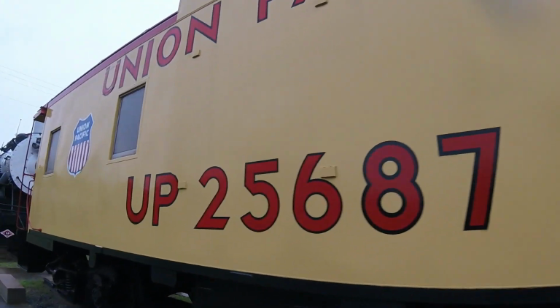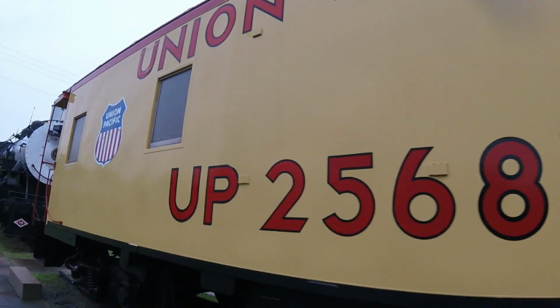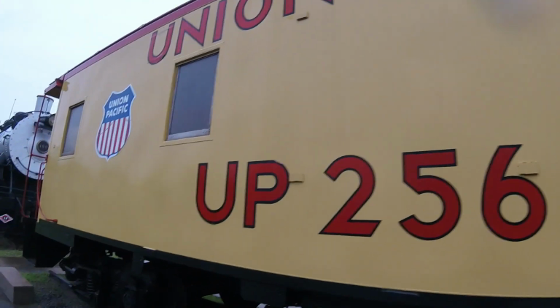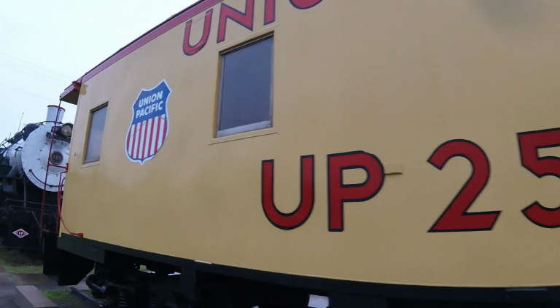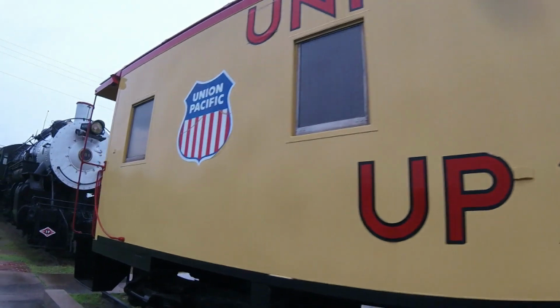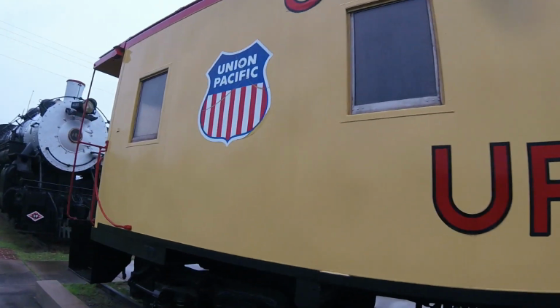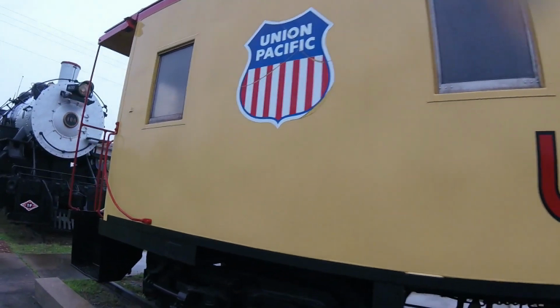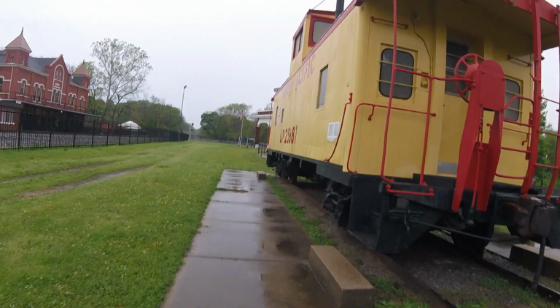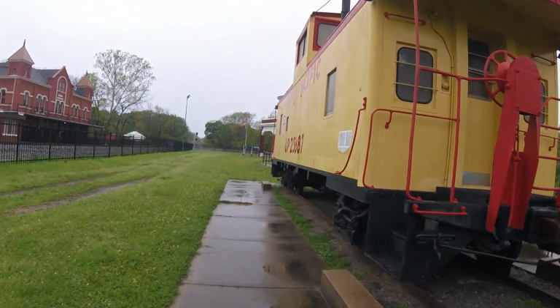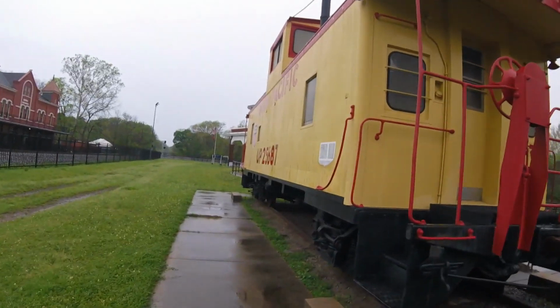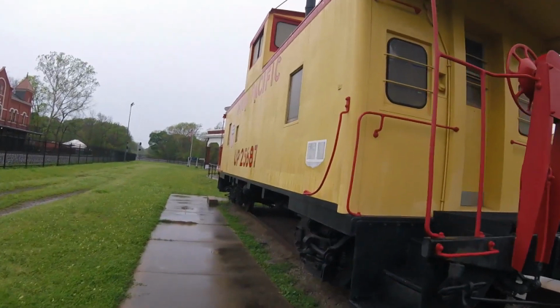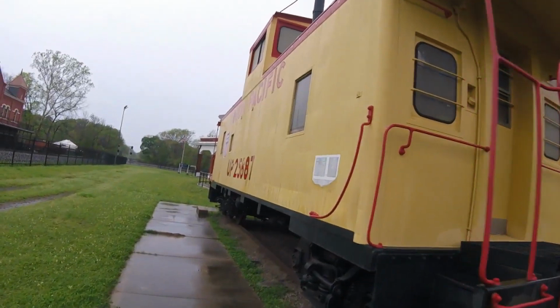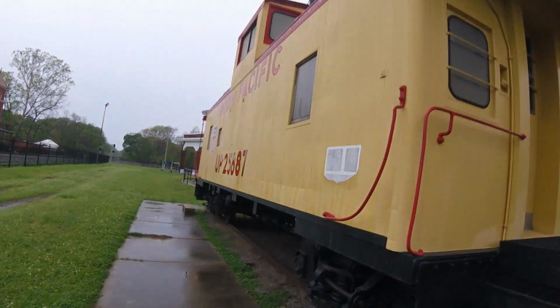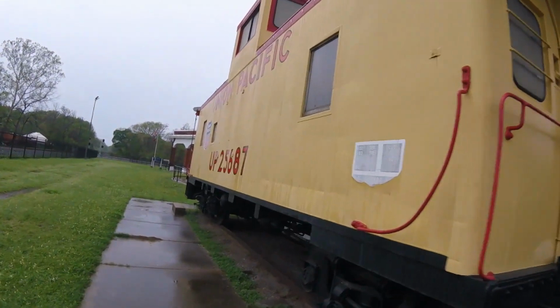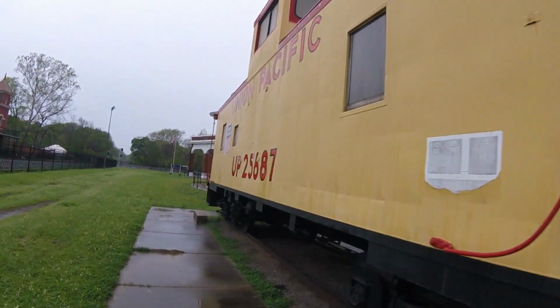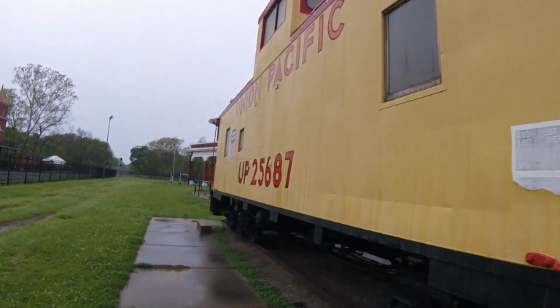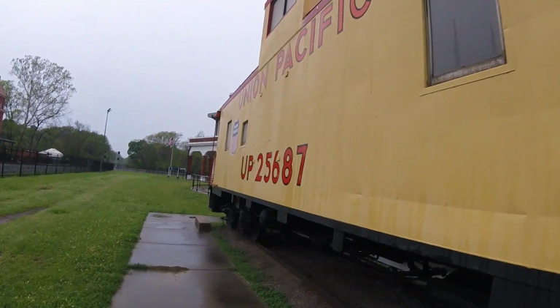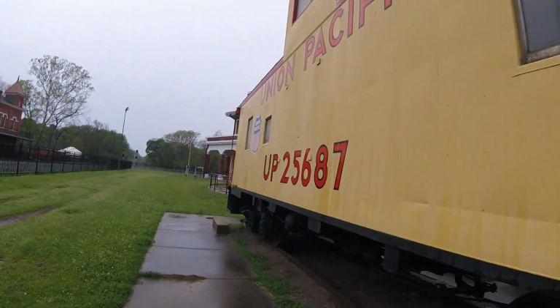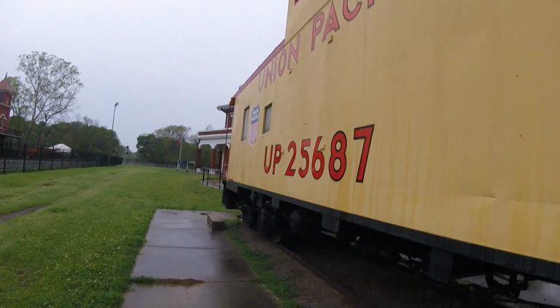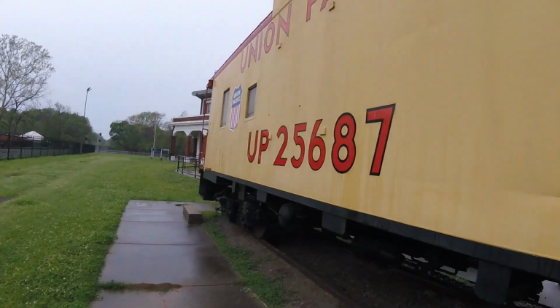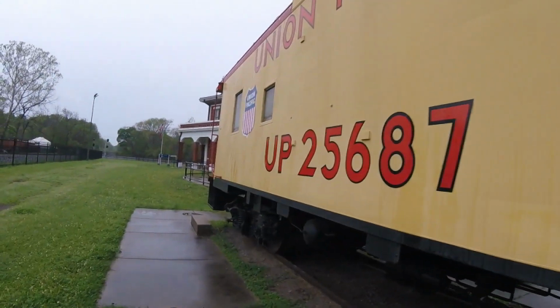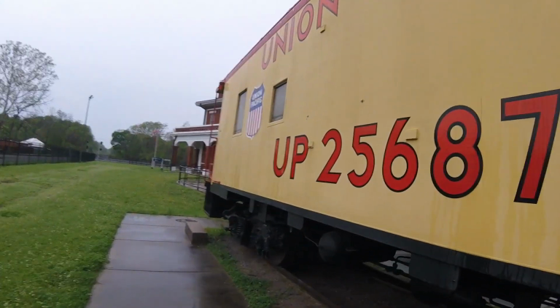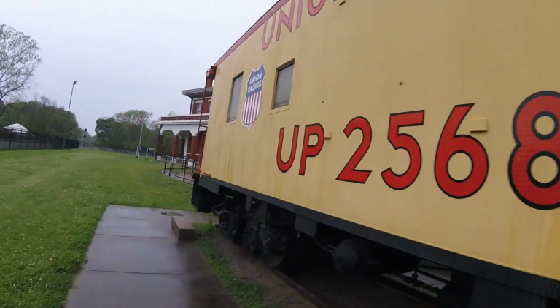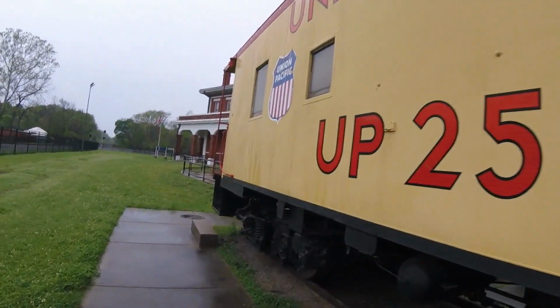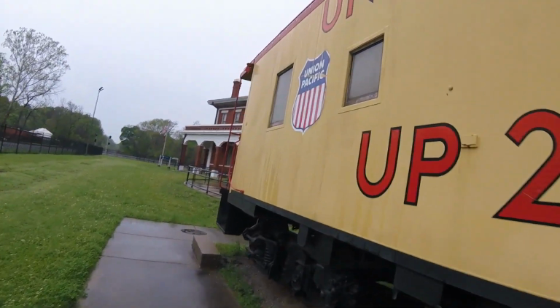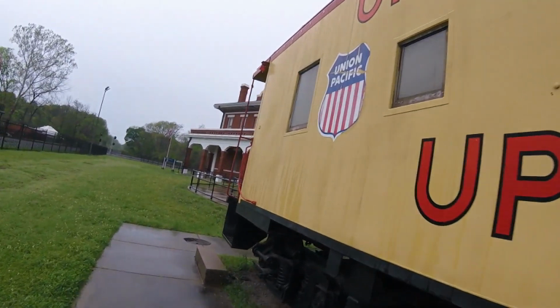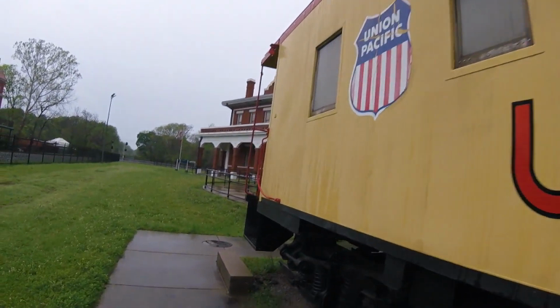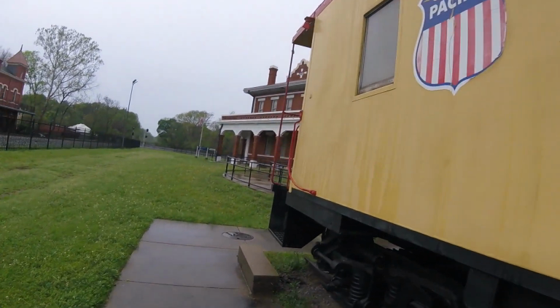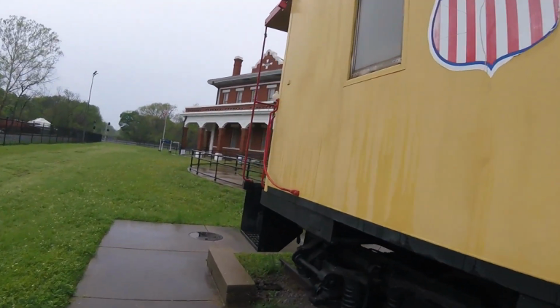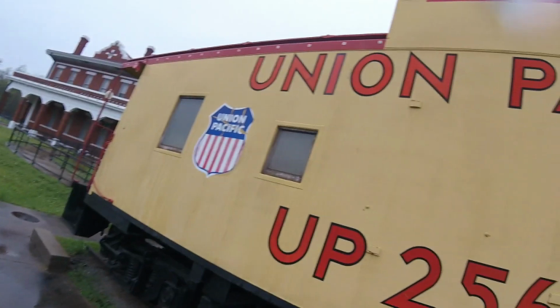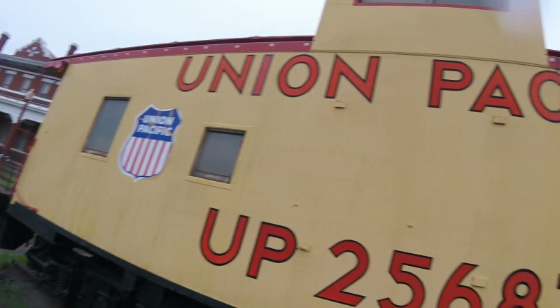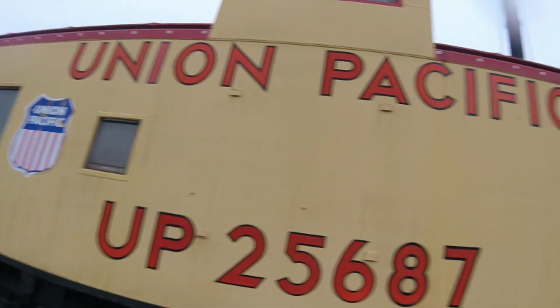Then in 1990 the car was retired and it was then put on display here at the Texas and Pacific Railway Museum in Marshall, Texas, where it is seen today.